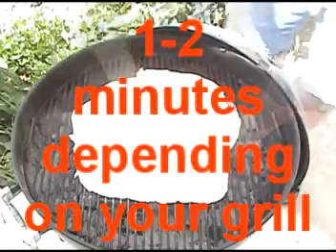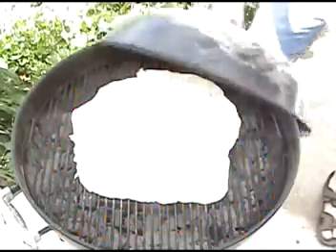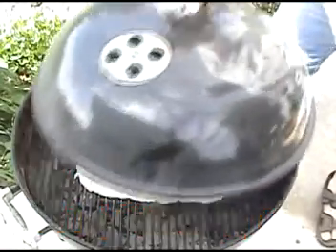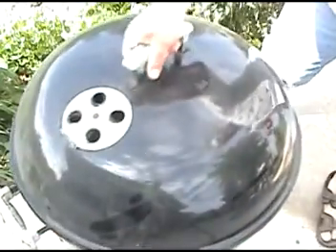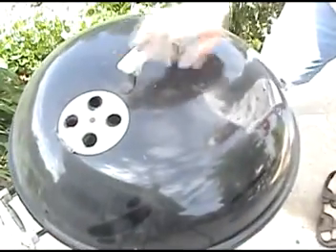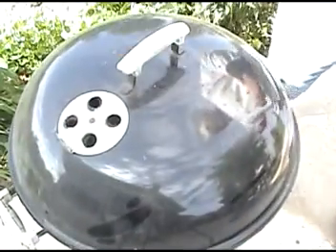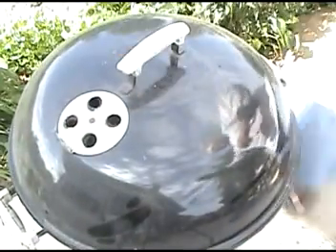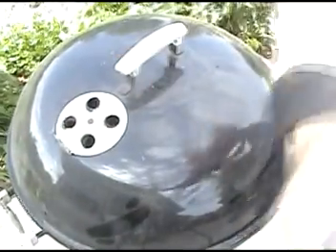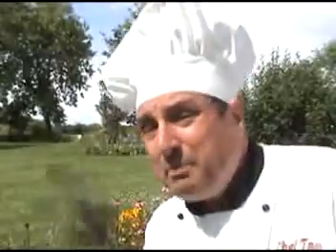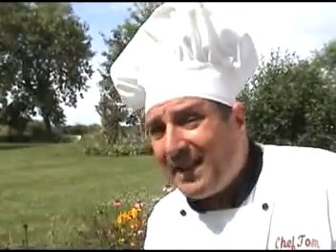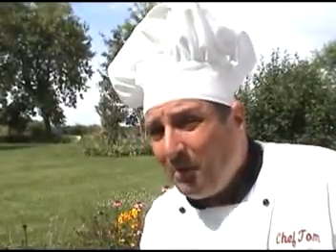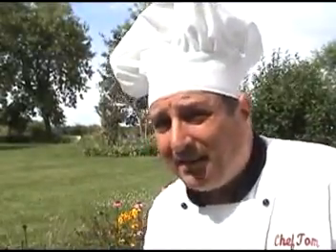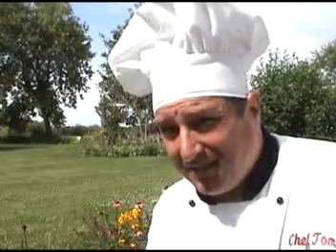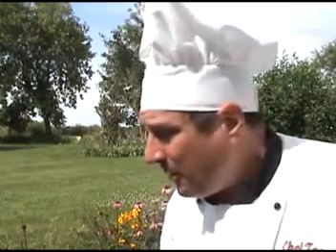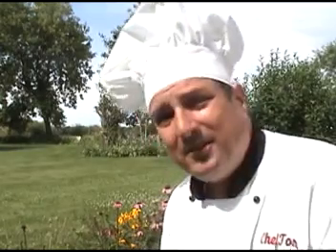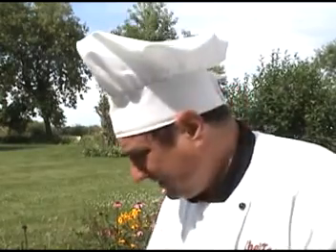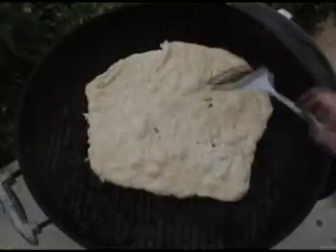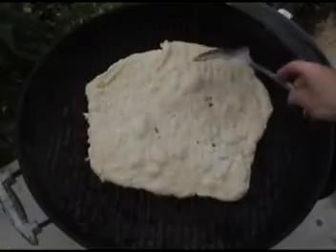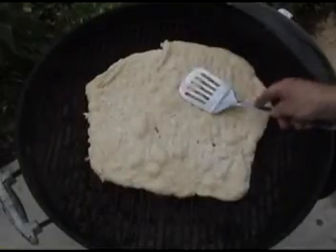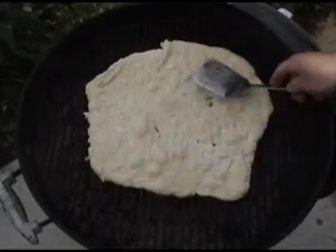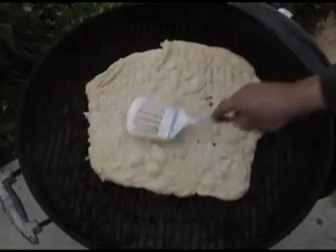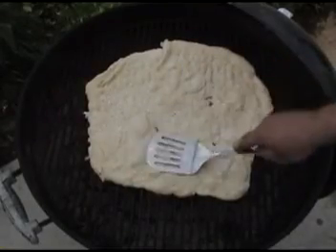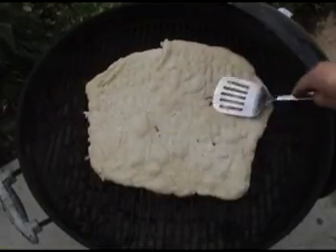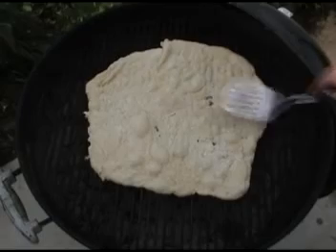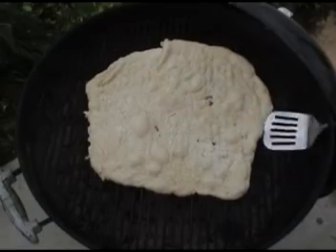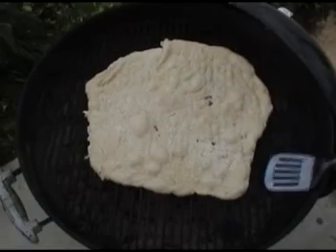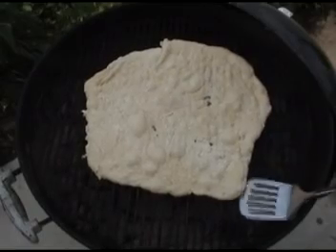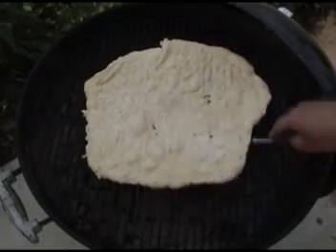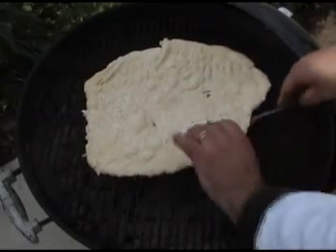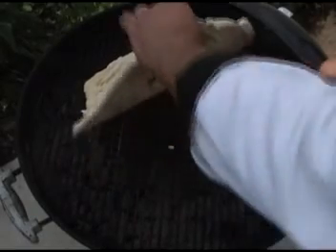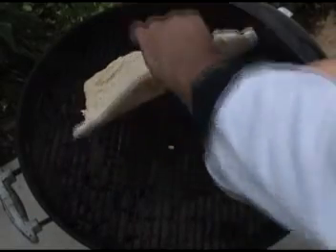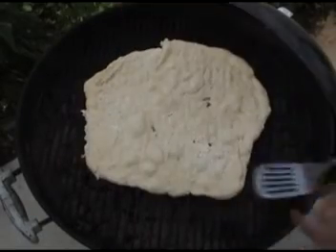All right, close her up. It's been exactly one minute — let's have a peek. The bubbles are forming real nice. Getting a little bit of browning already. The pizza is ready.